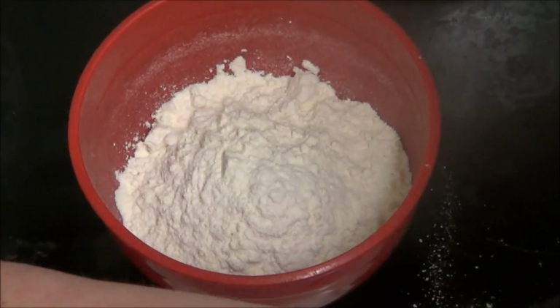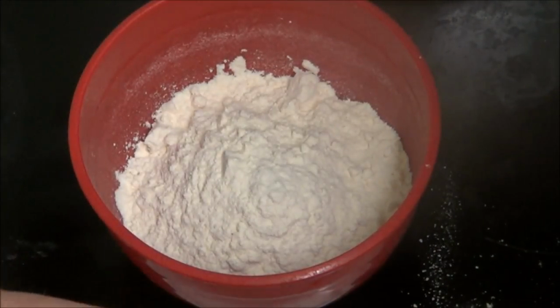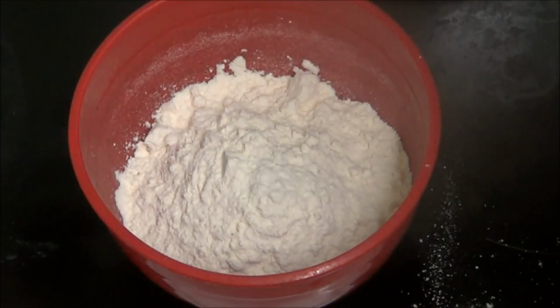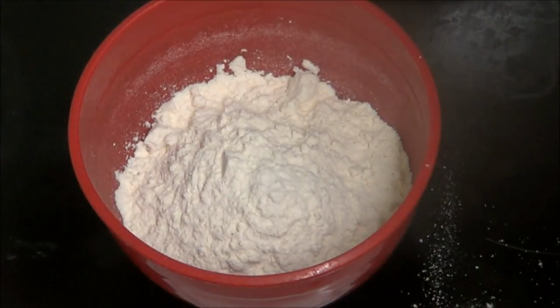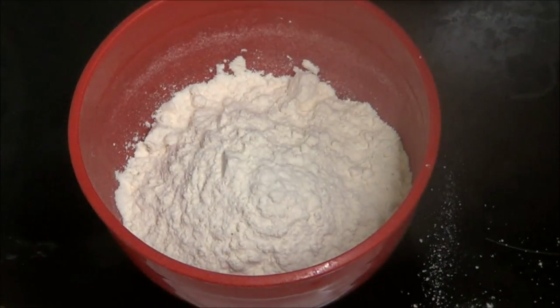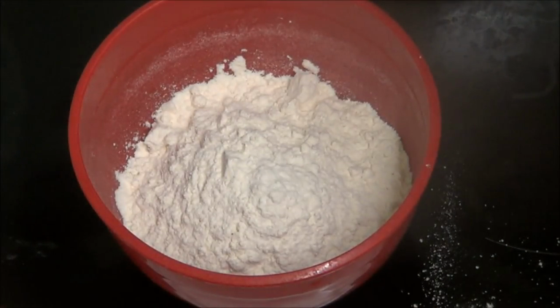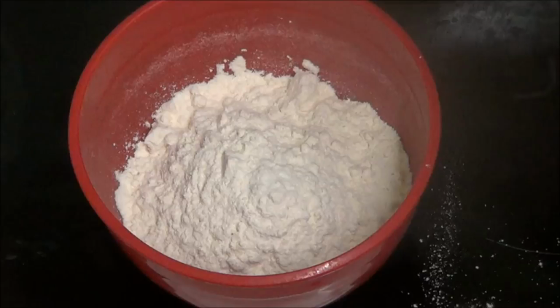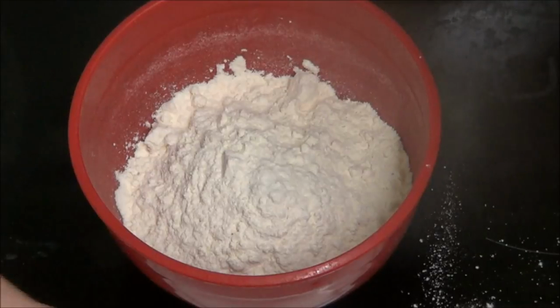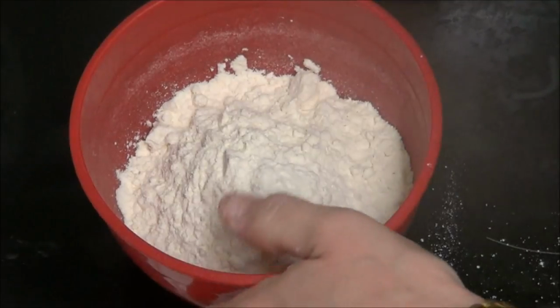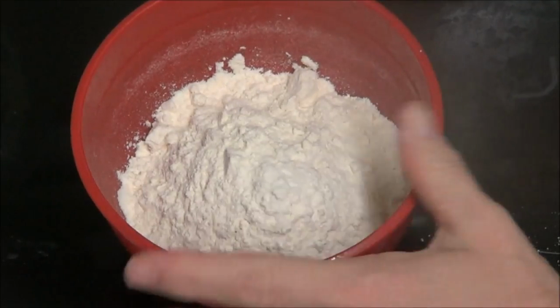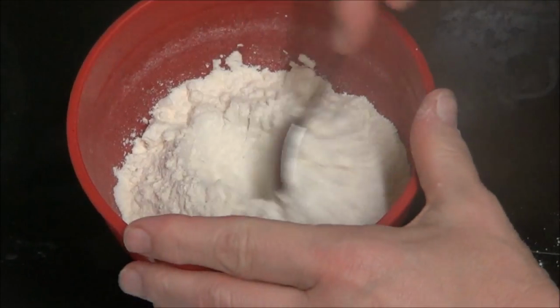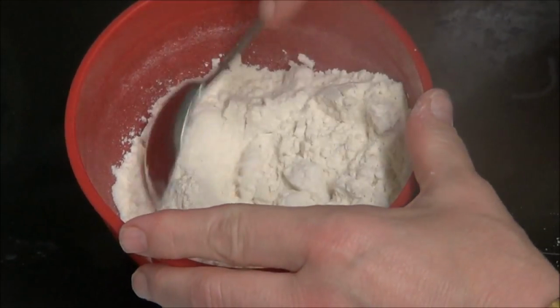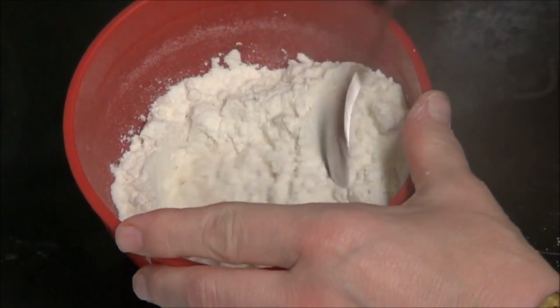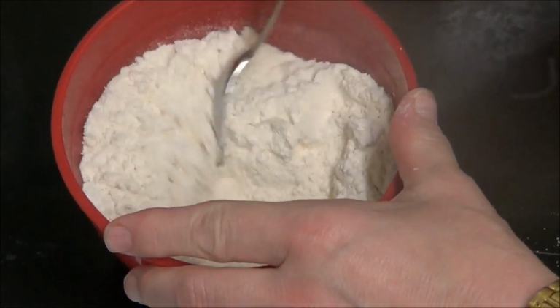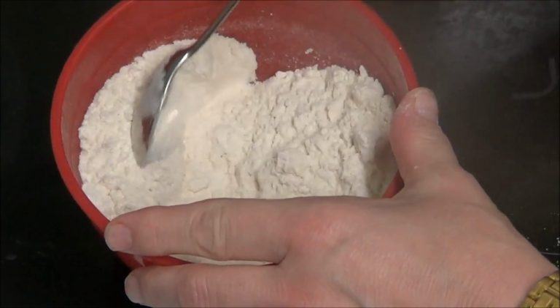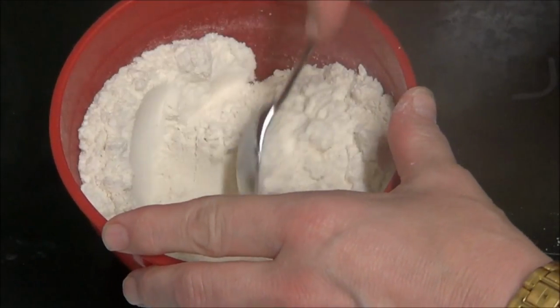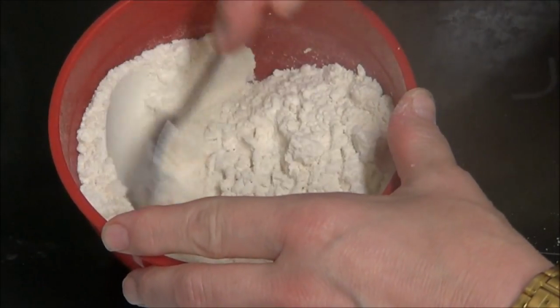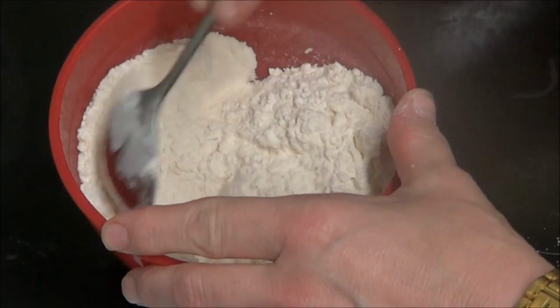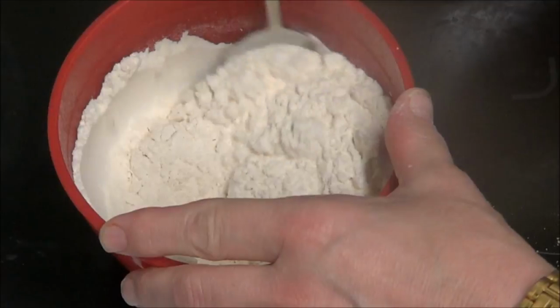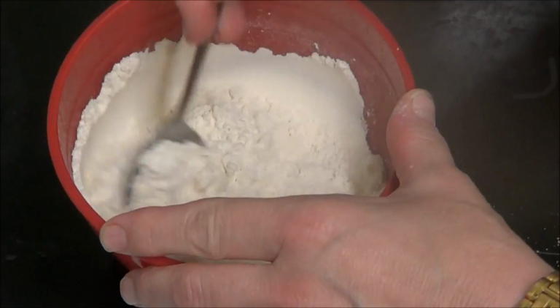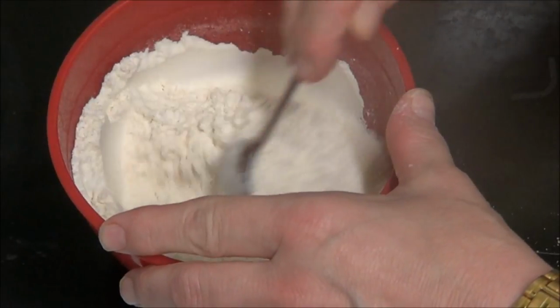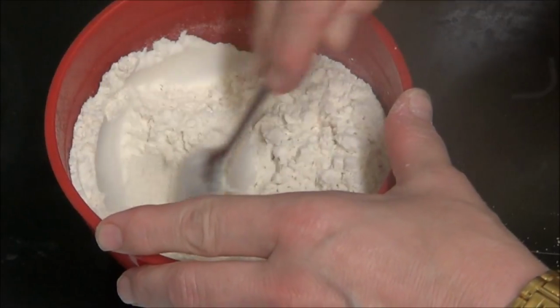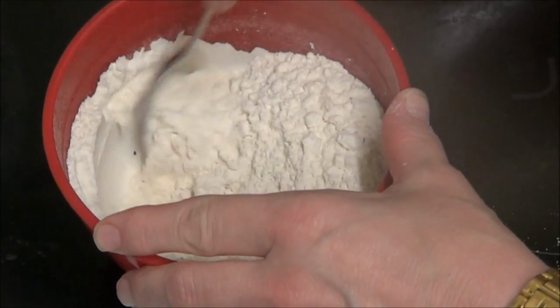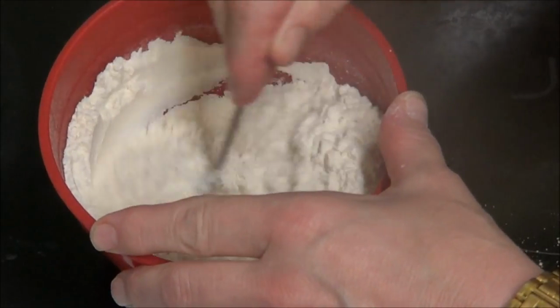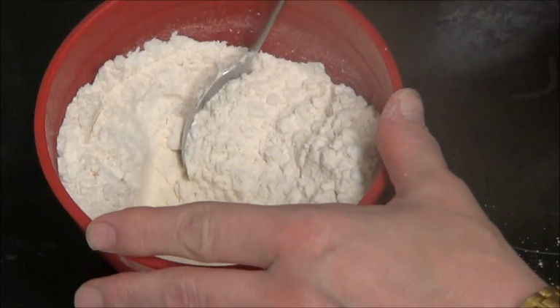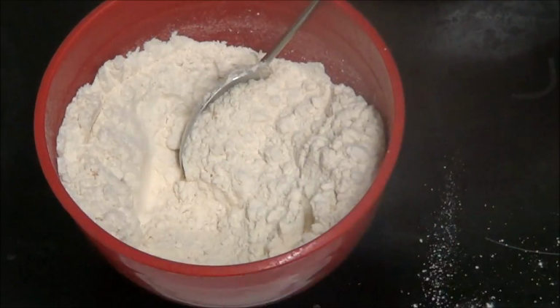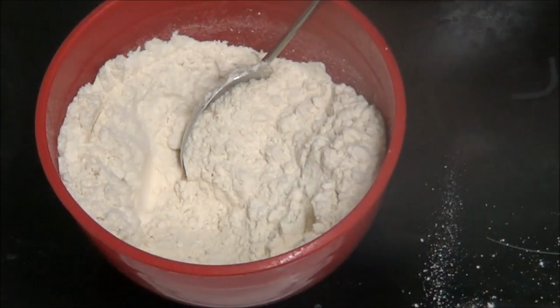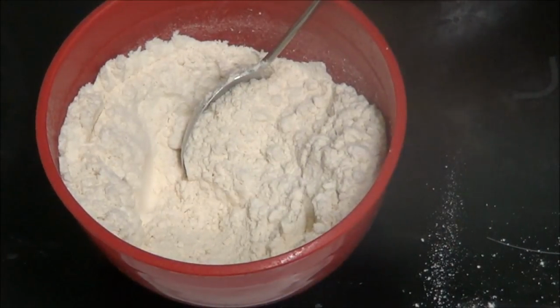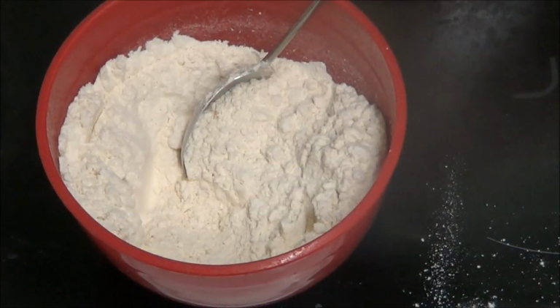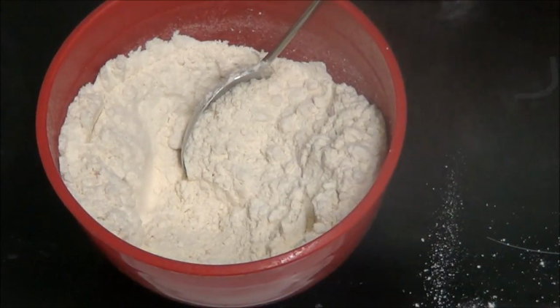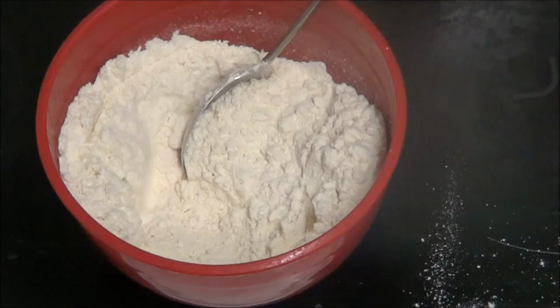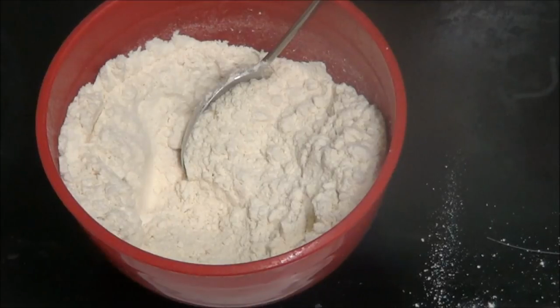Now I know some people put eggs in but I'm not putting an egg in today. I'm going to put some water in so it all comes together, and then I shall be cutting the corned beef and putting it in the batter.